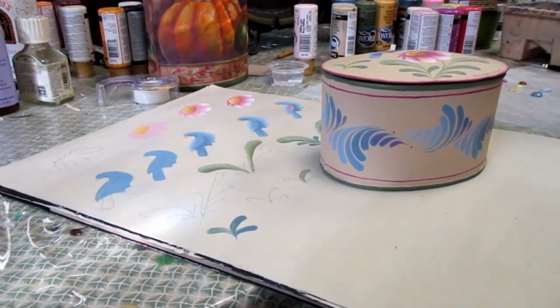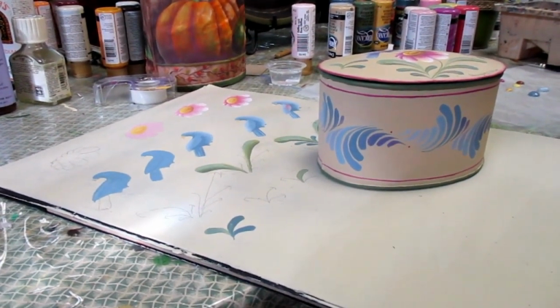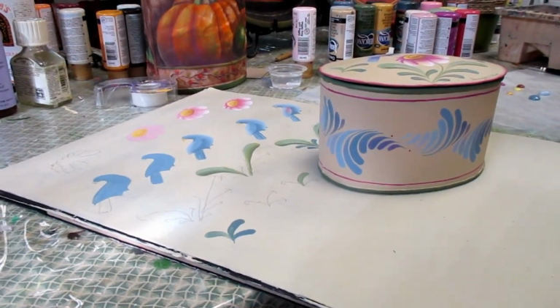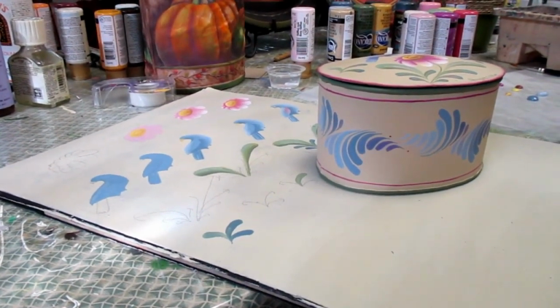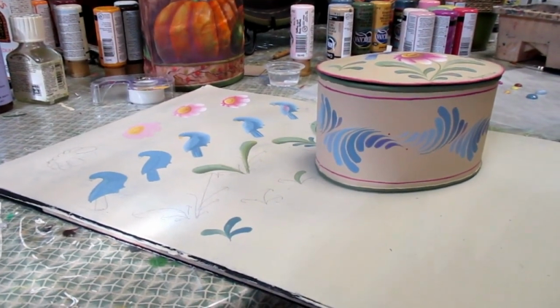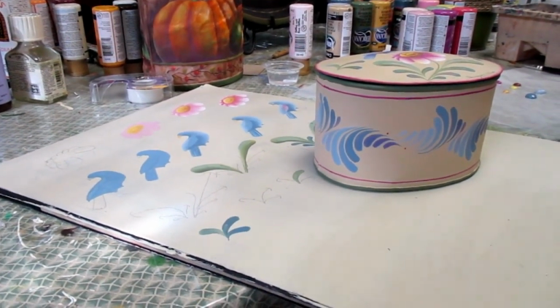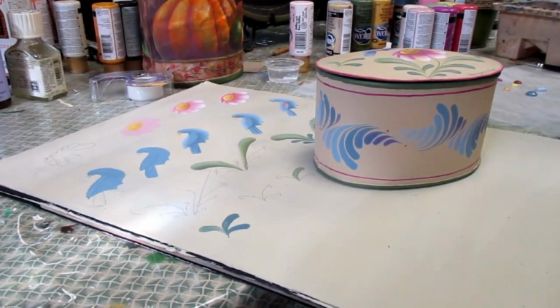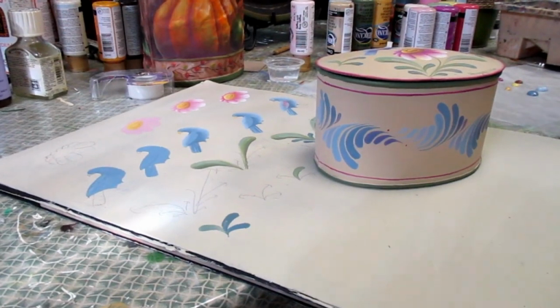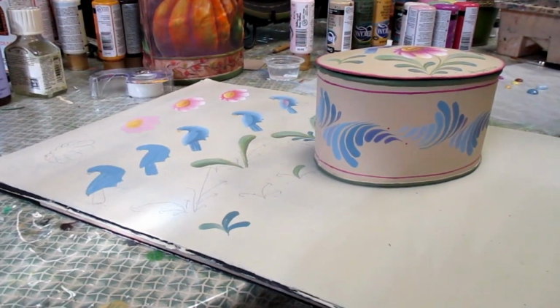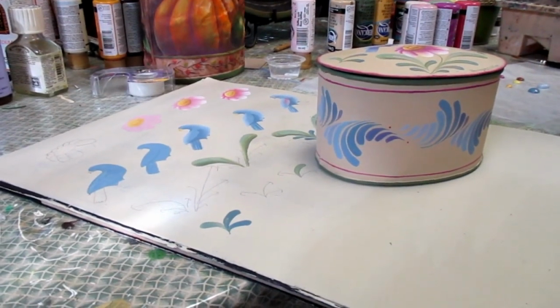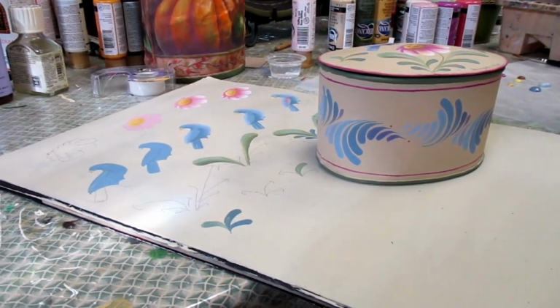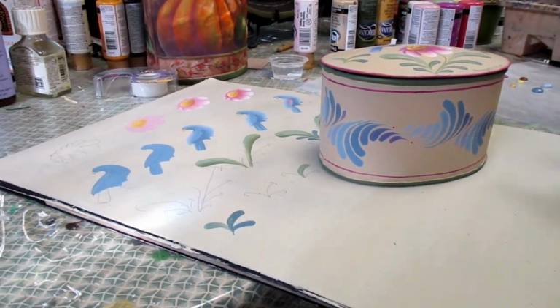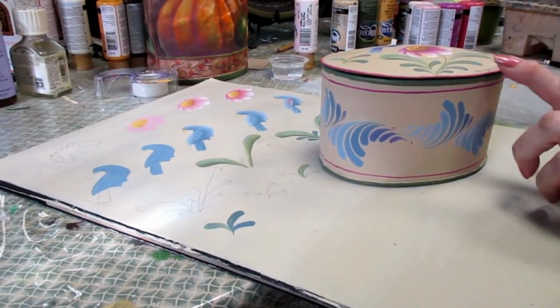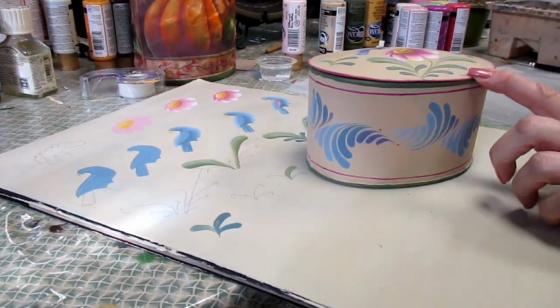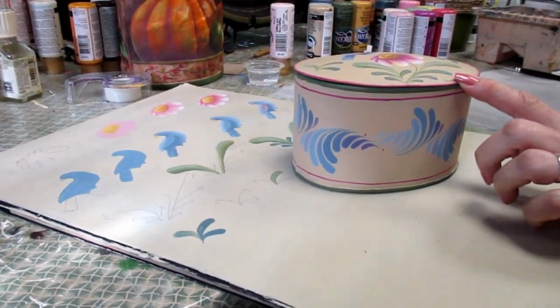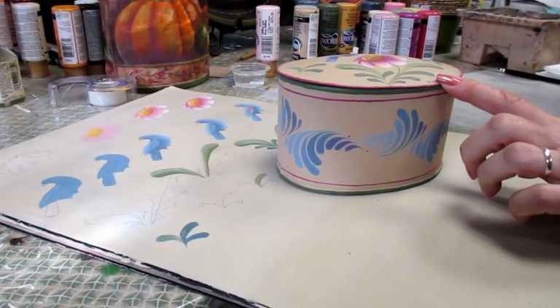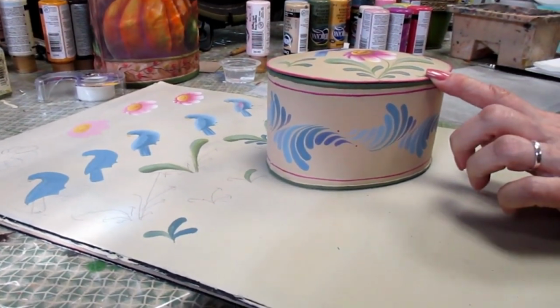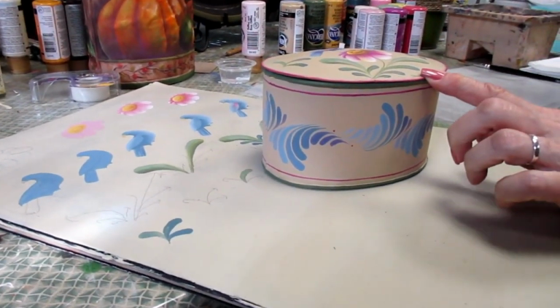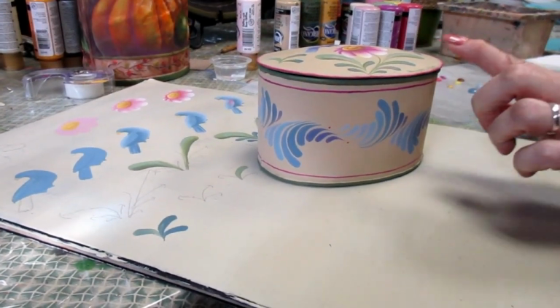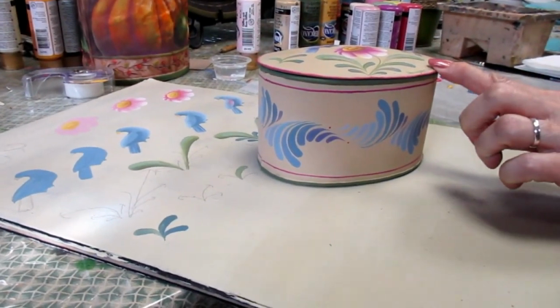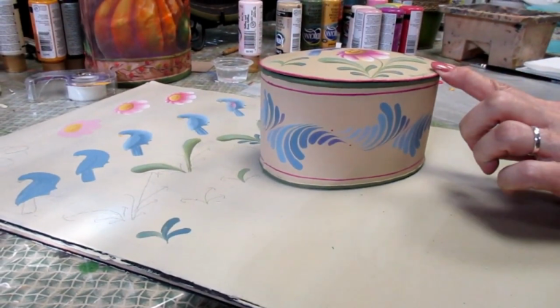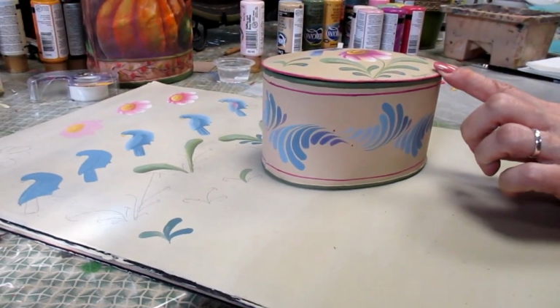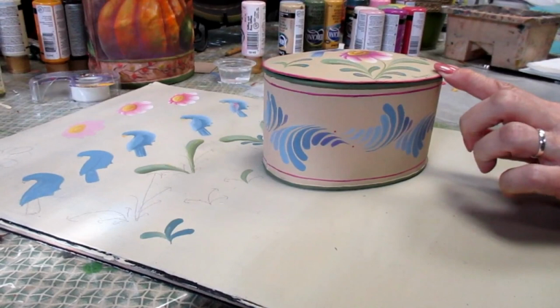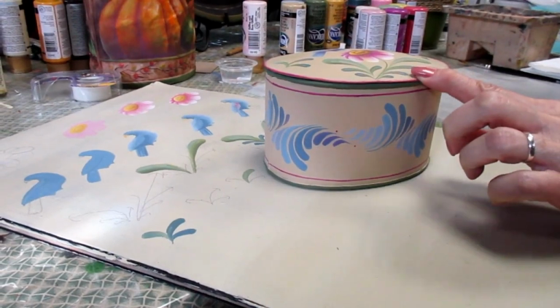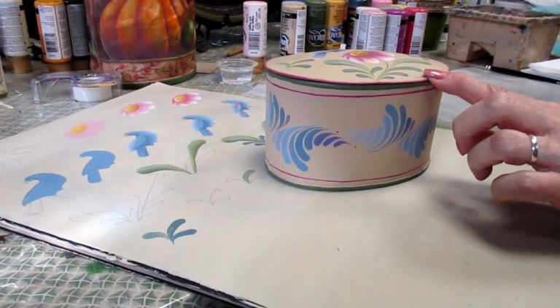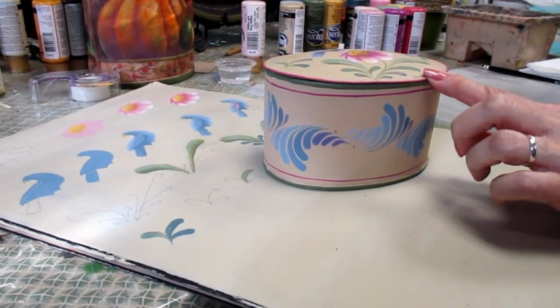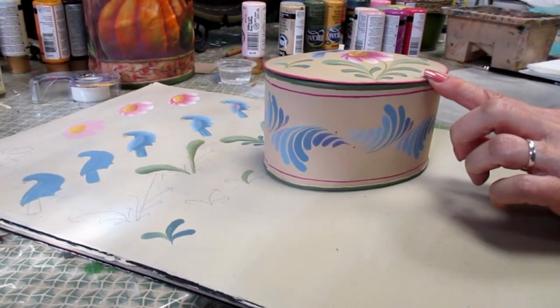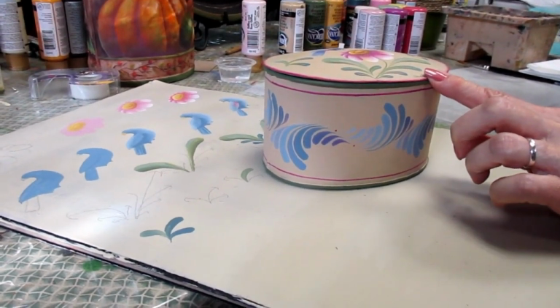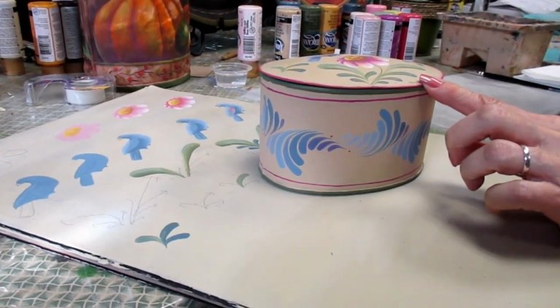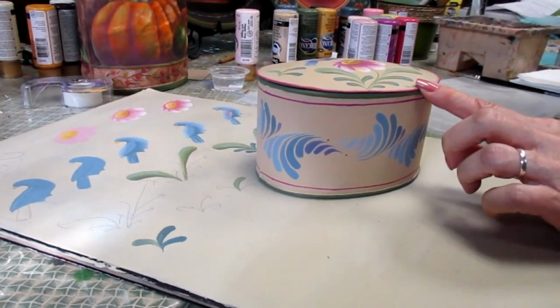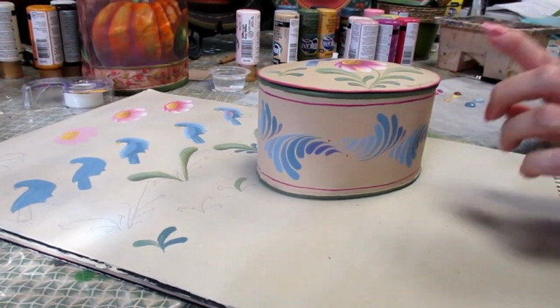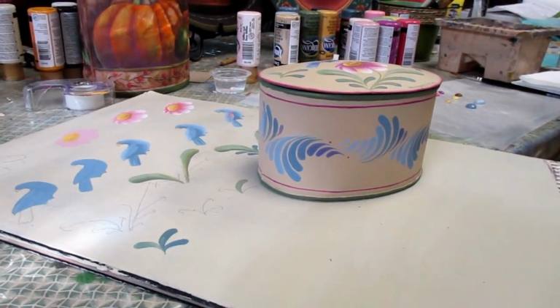Hi, we're back to basics so I thought I would do a simple stroke design for you. My firm belief is once you master strokes, all your painting becomes easier.